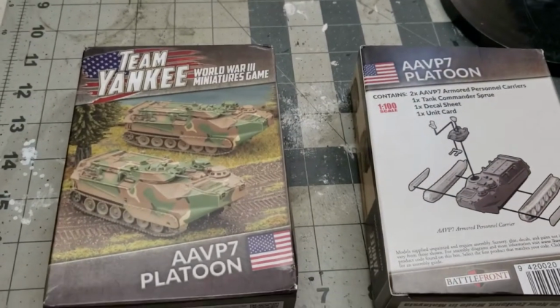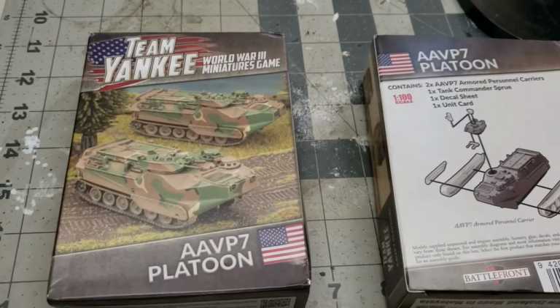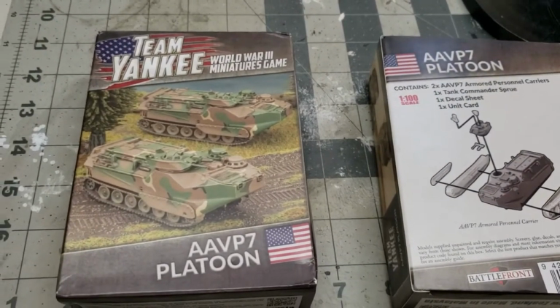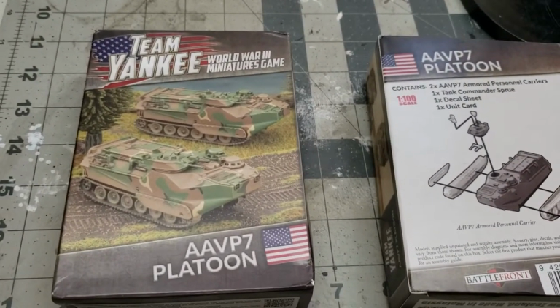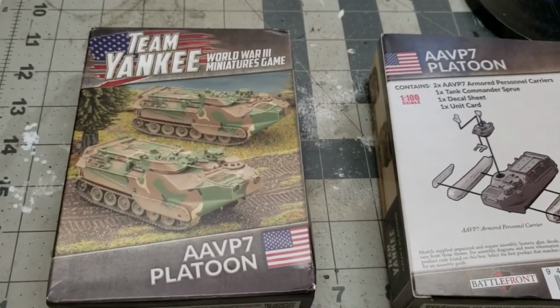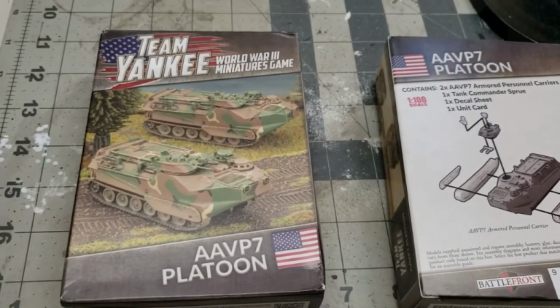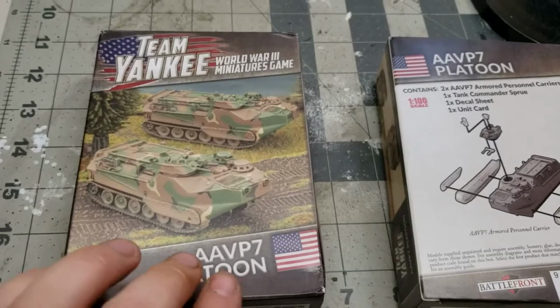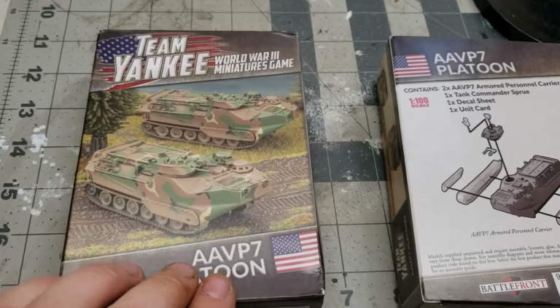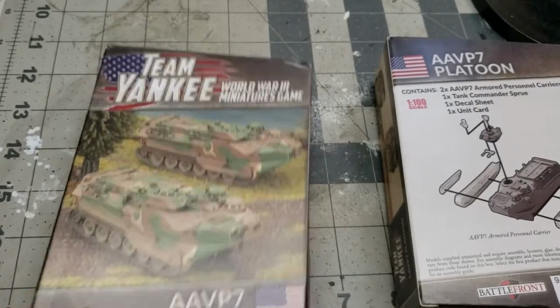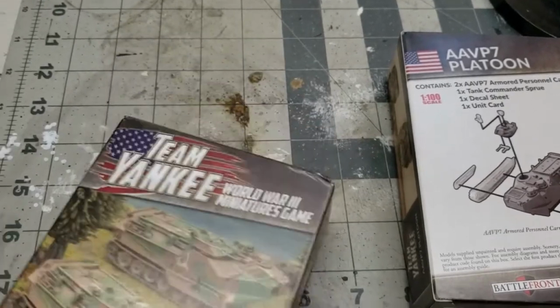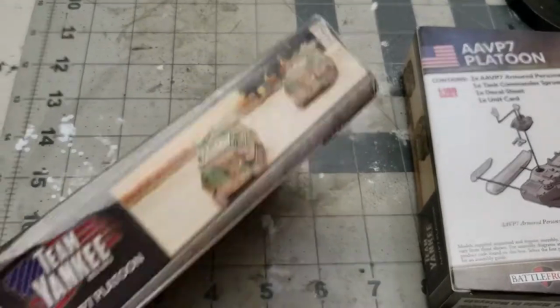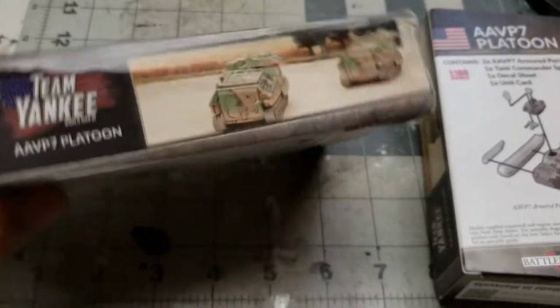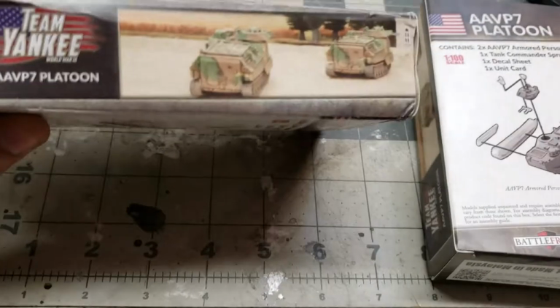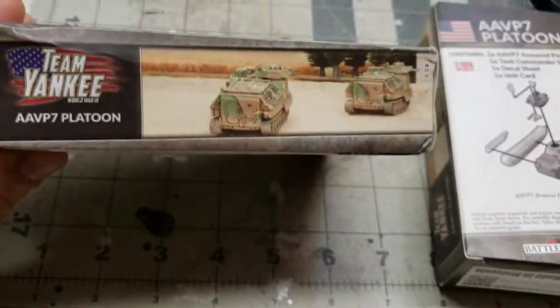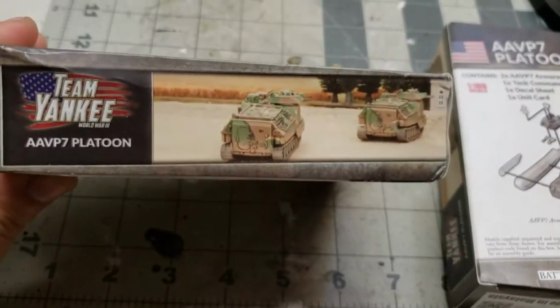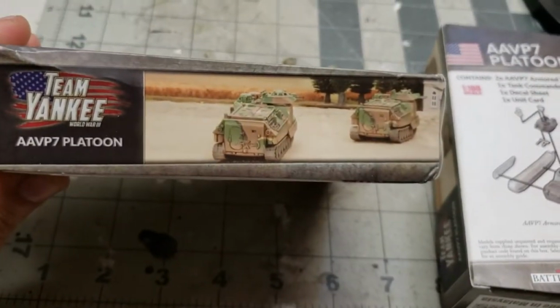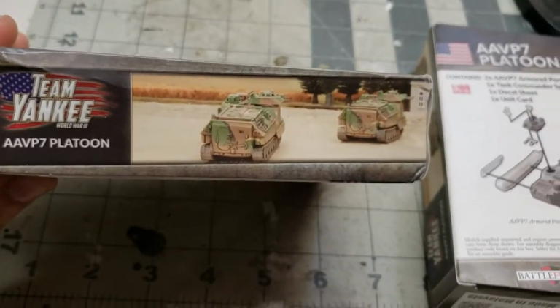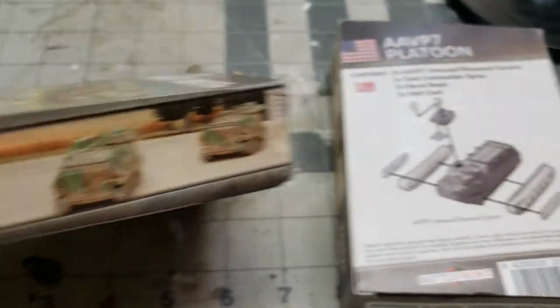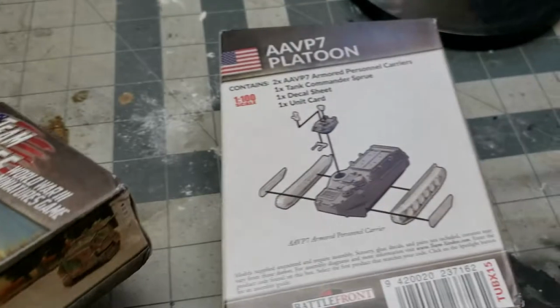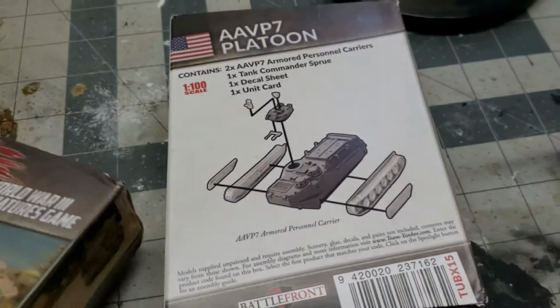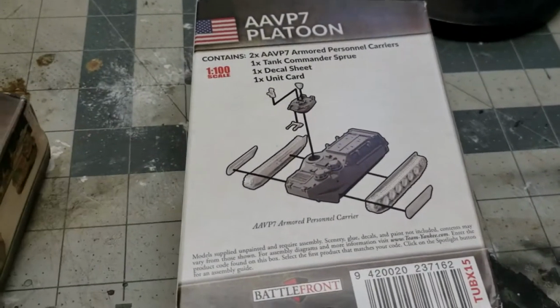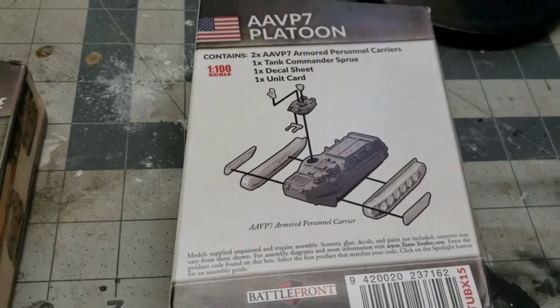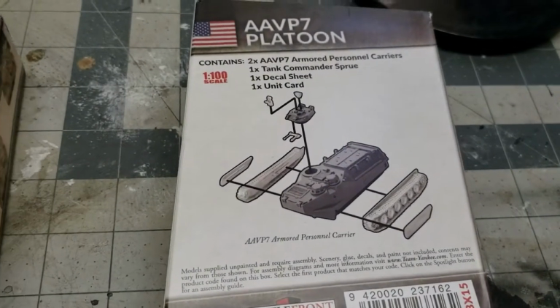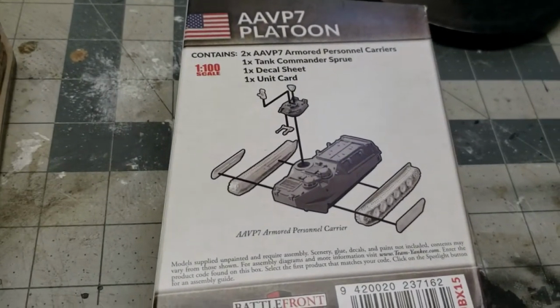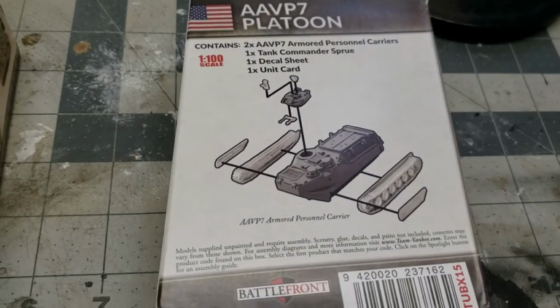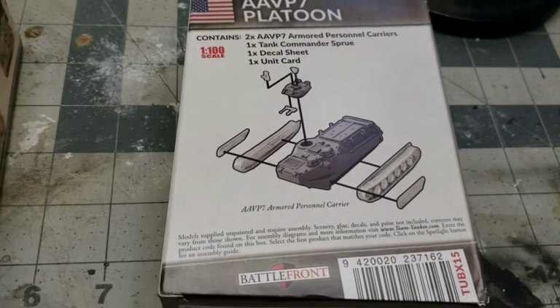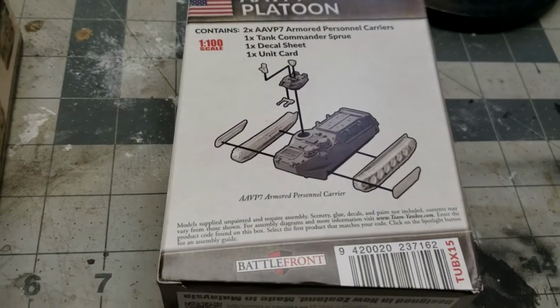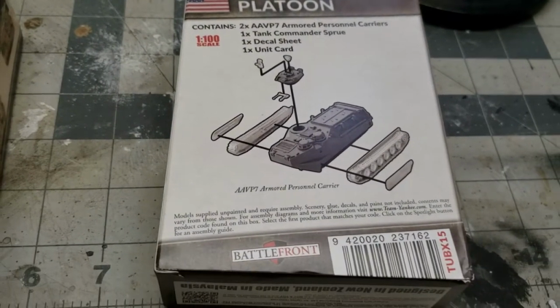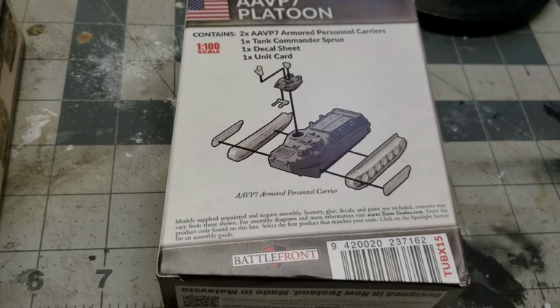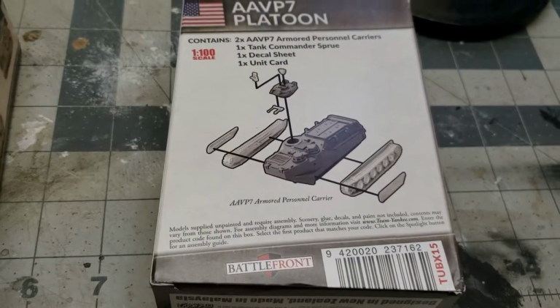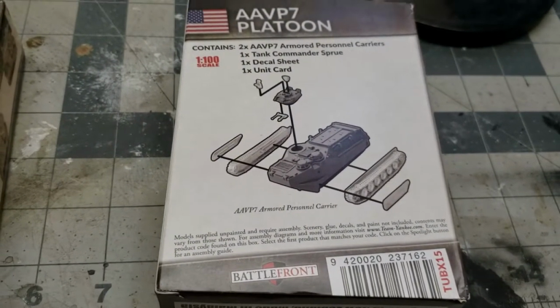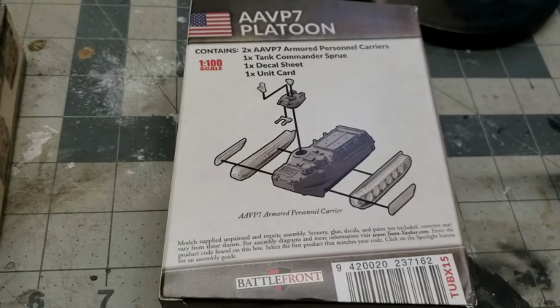The box art is beautiful with that tri-color painting there. The side art there, and the back with the instructions as well as the scale and what comes inside of the box.